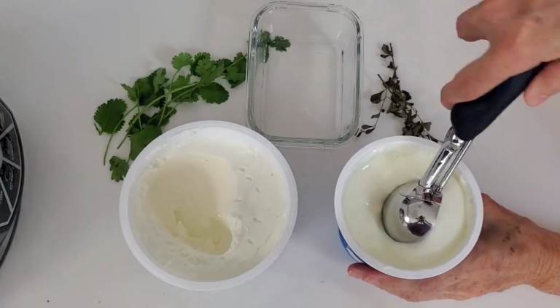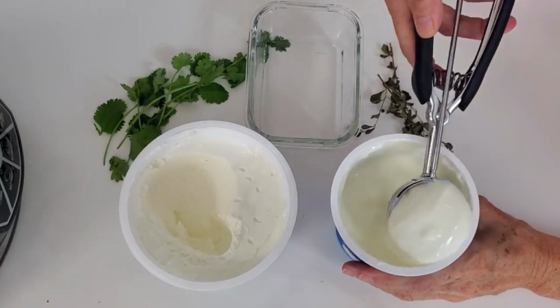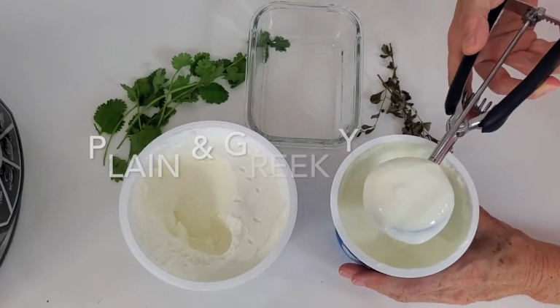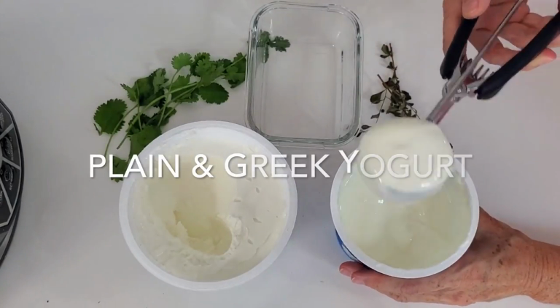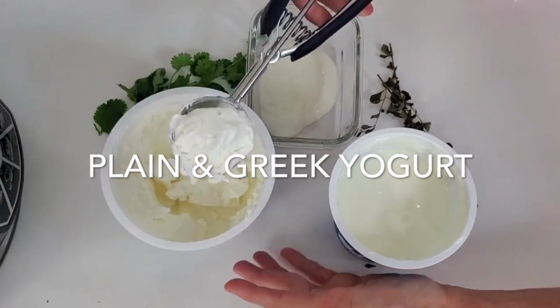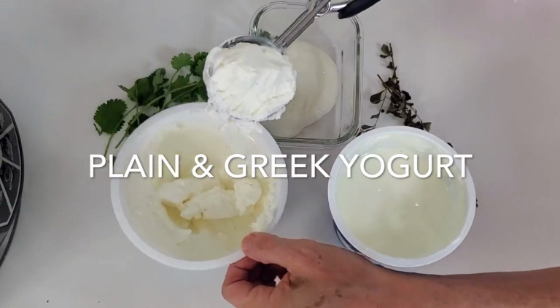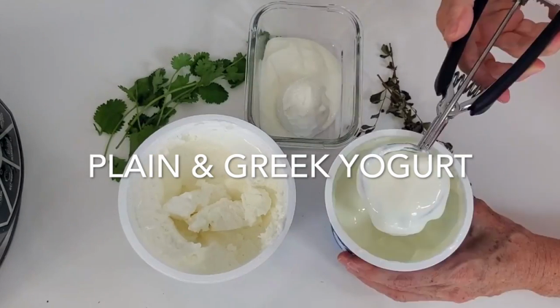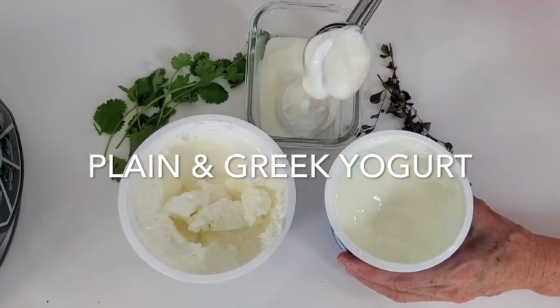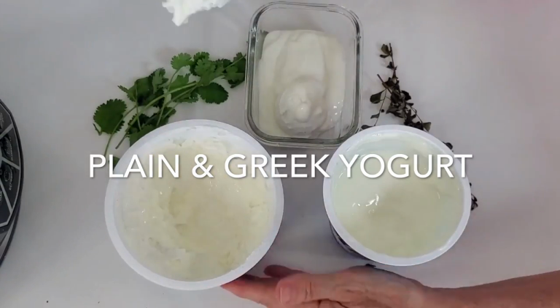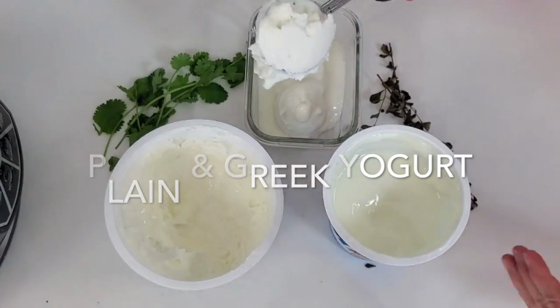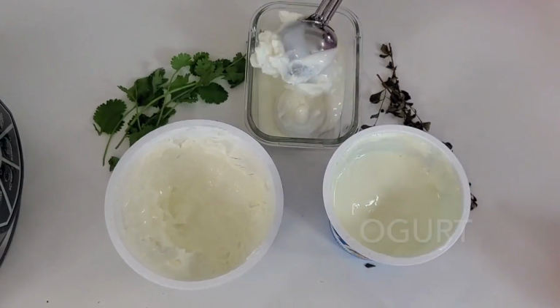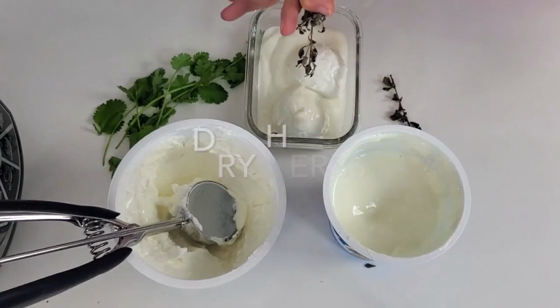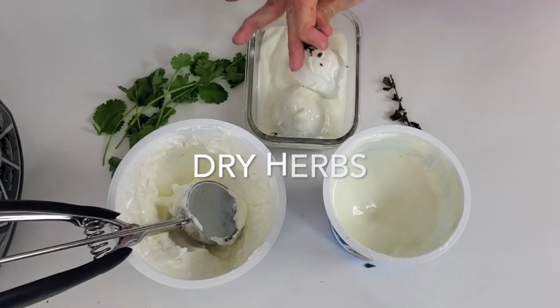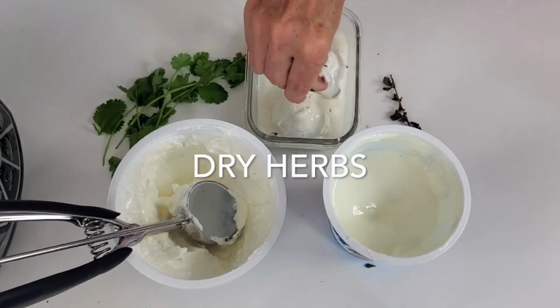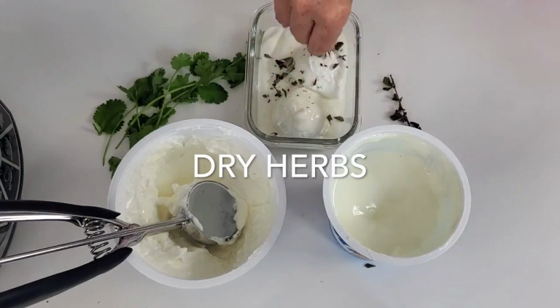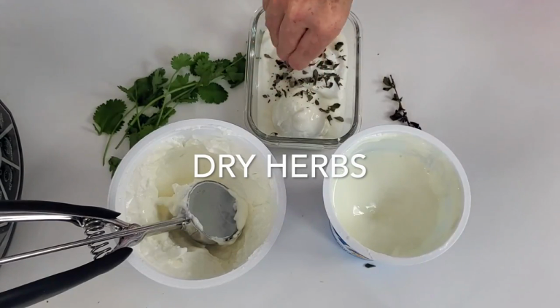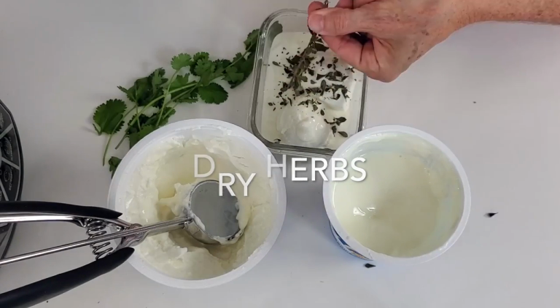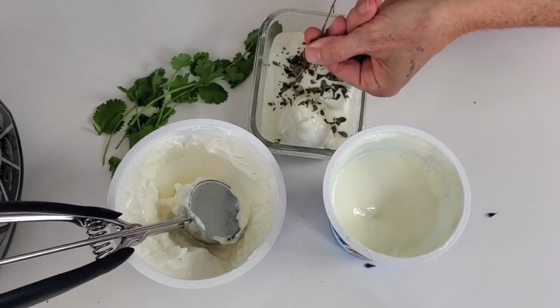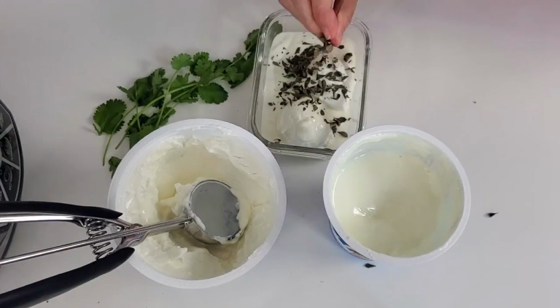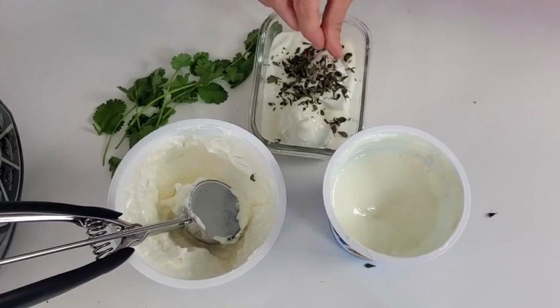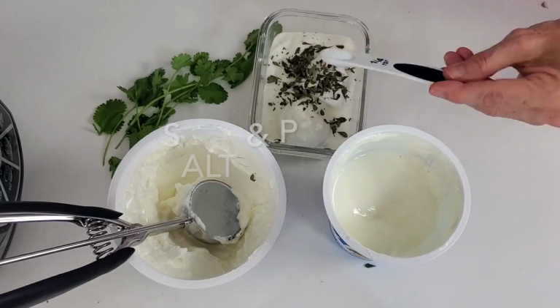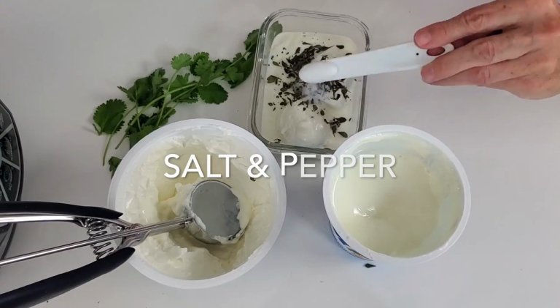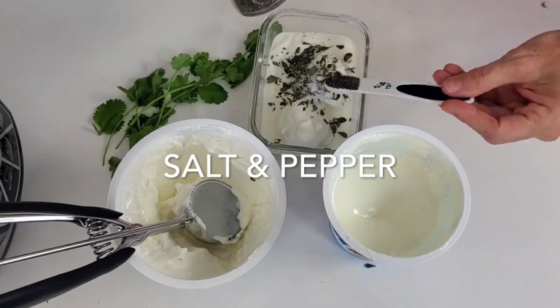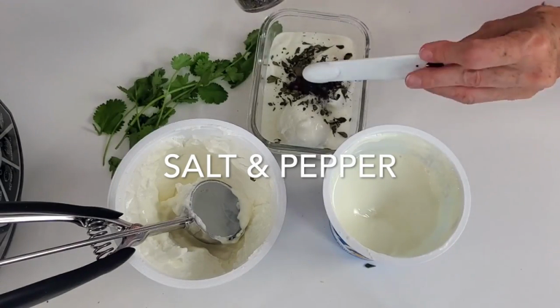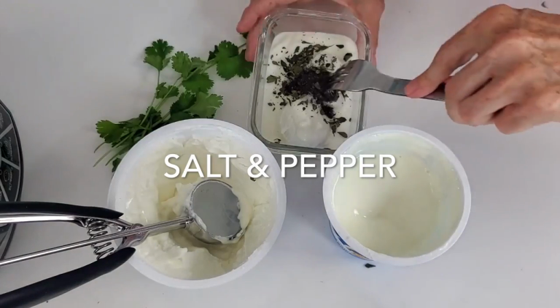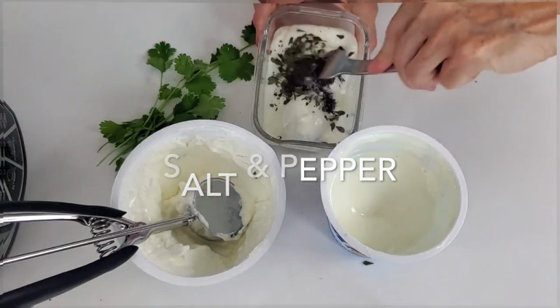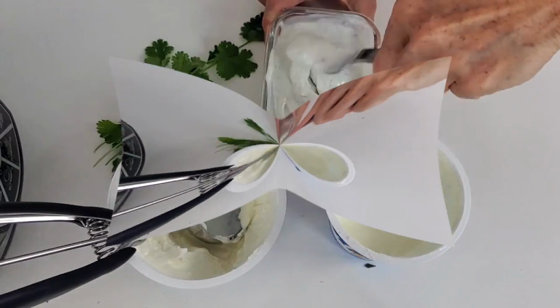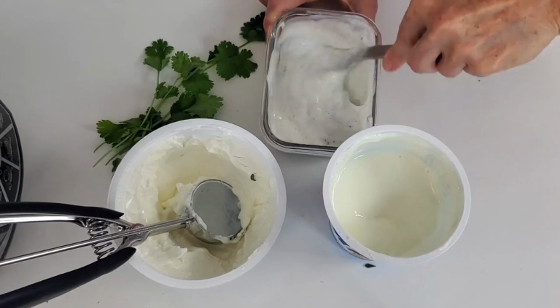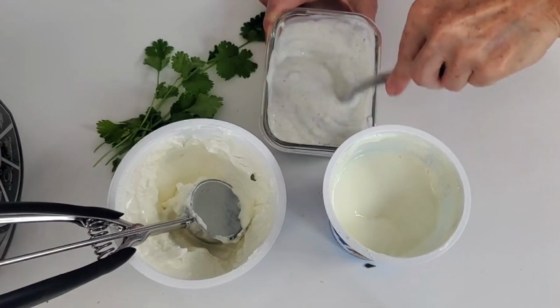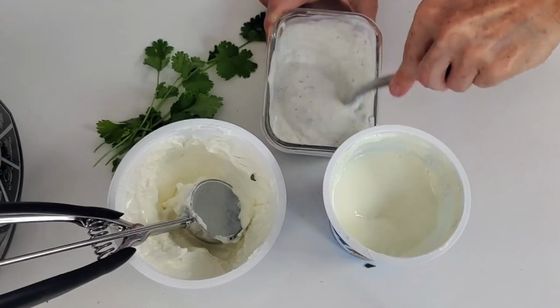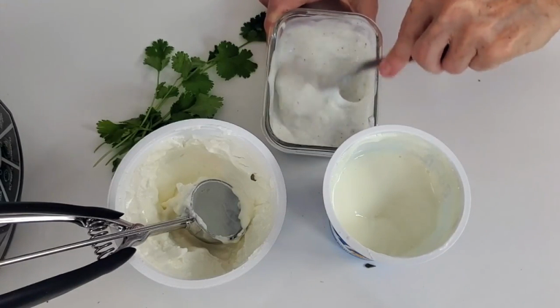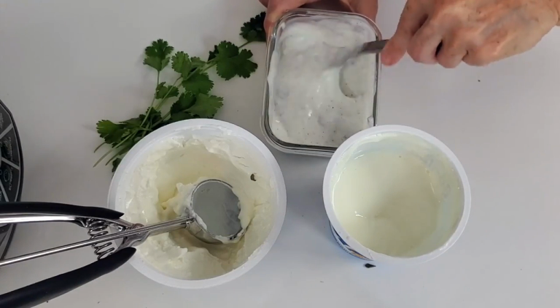Our yogurt sauce is basically Greek yogurt, plain yogurt, dried or fresh herbs, salt and pepper, and you're done. If you don't have salt and pepper, you can actually add pesto.